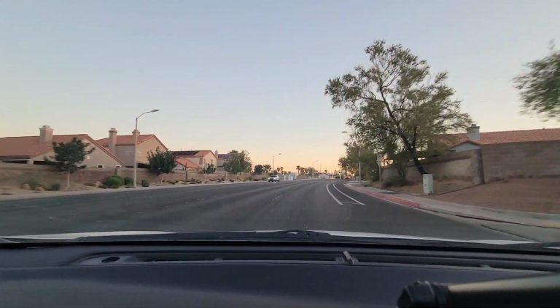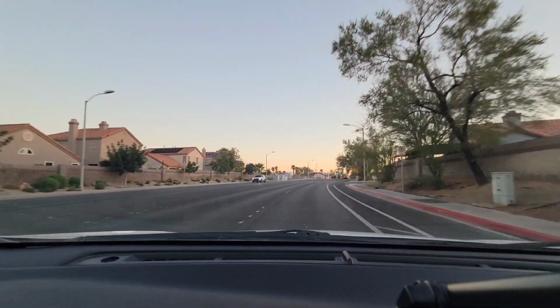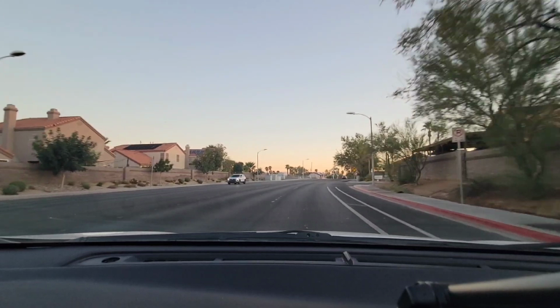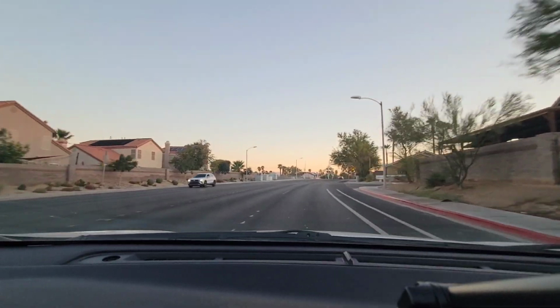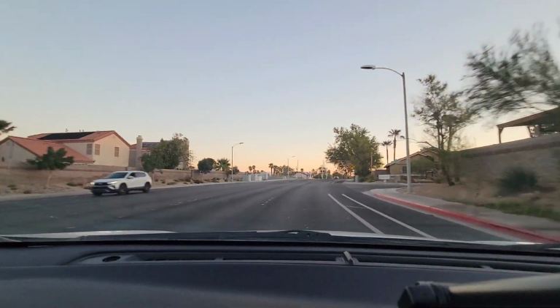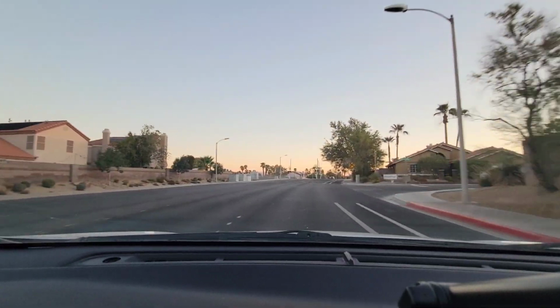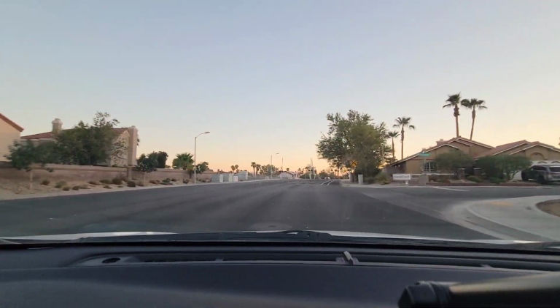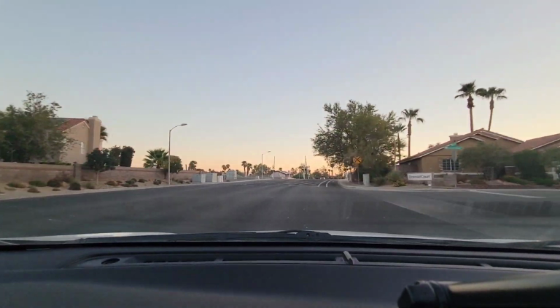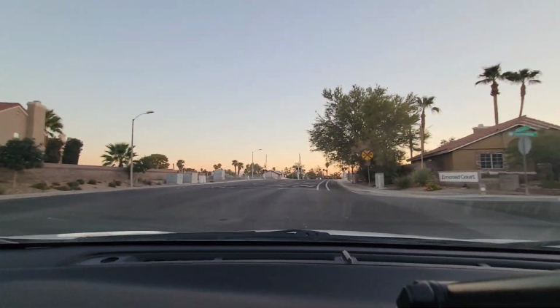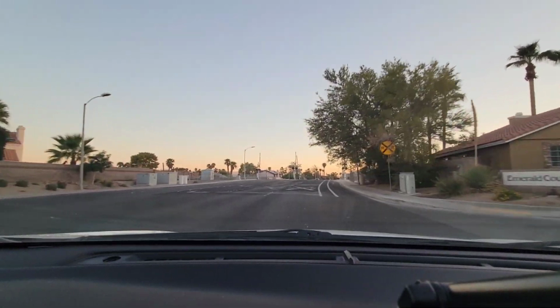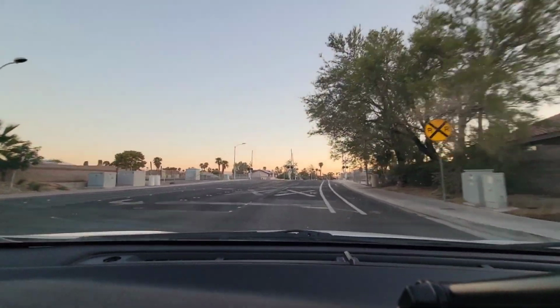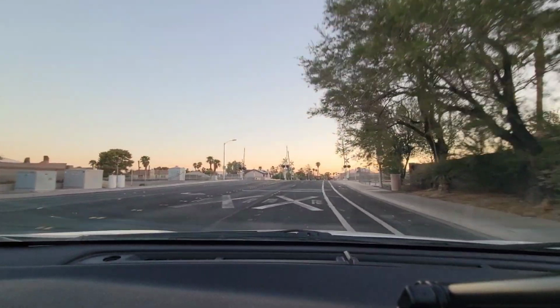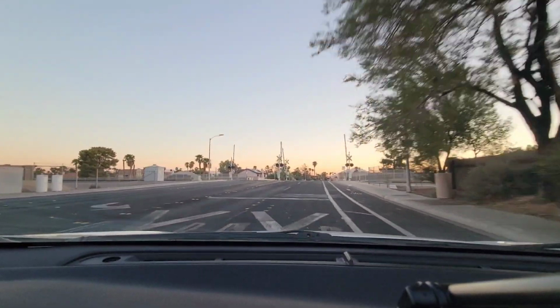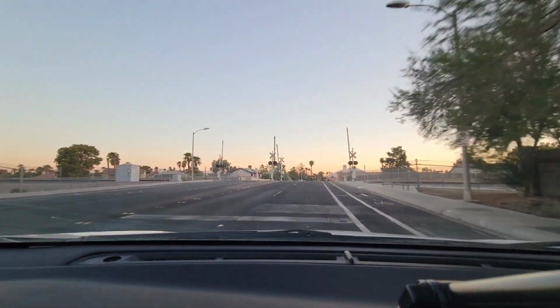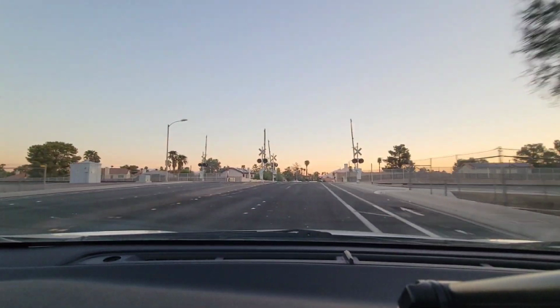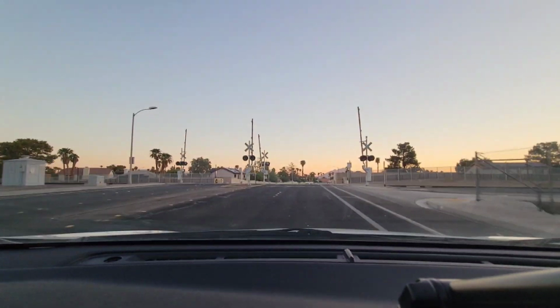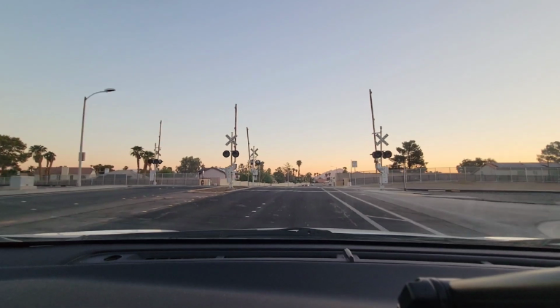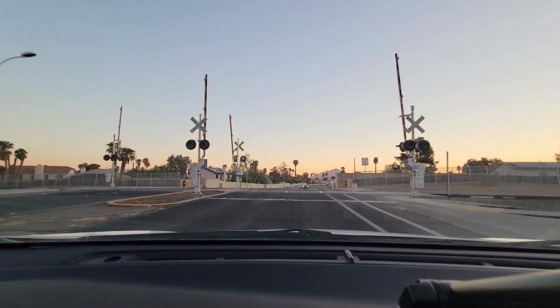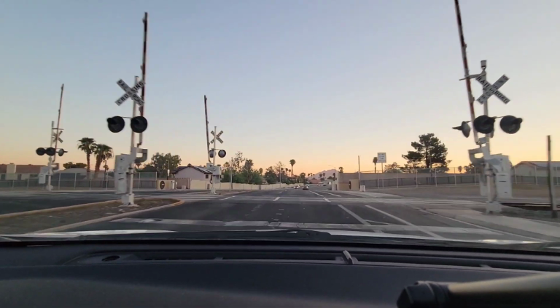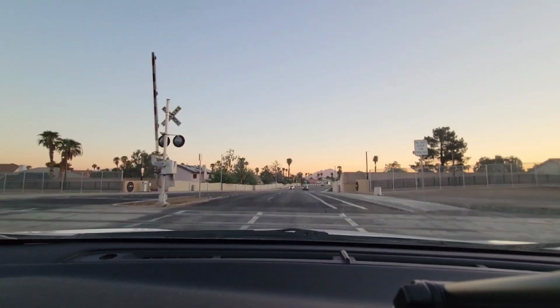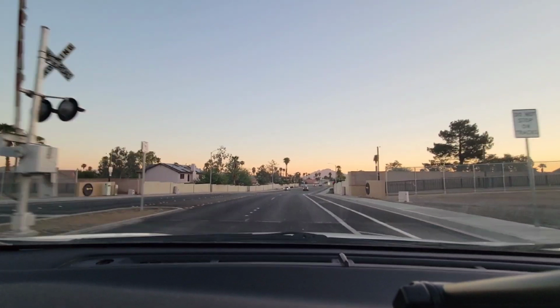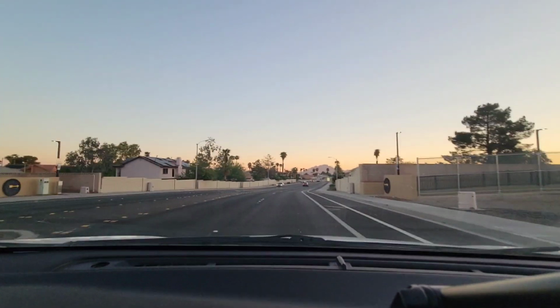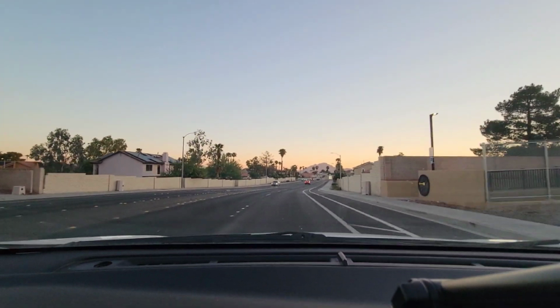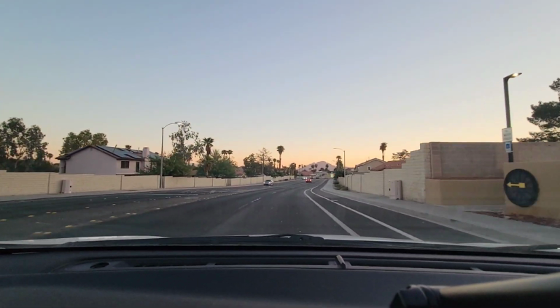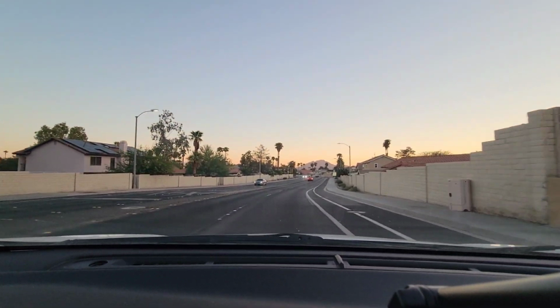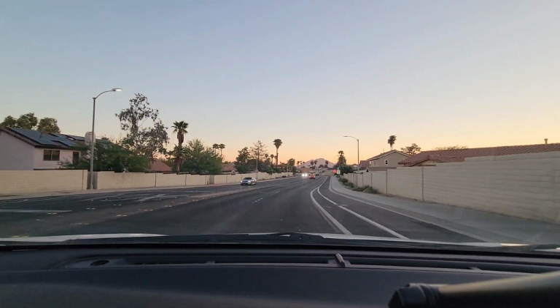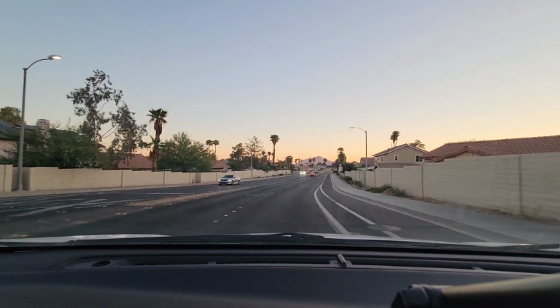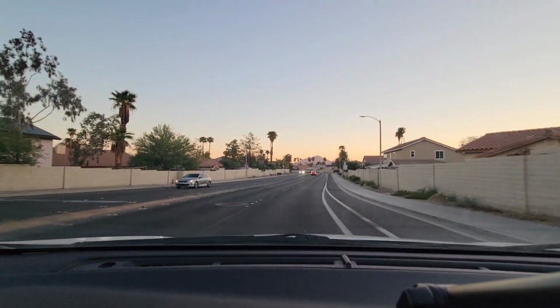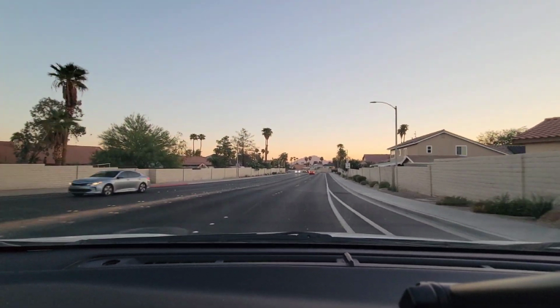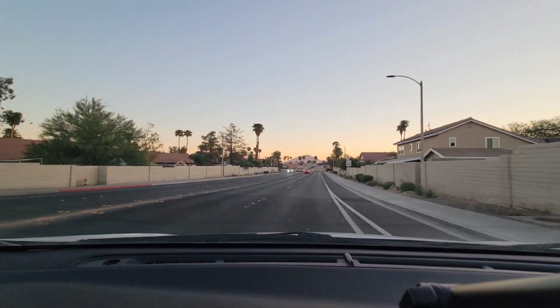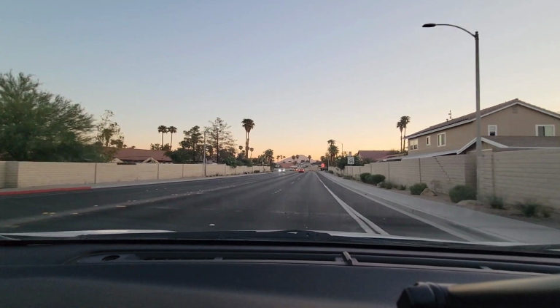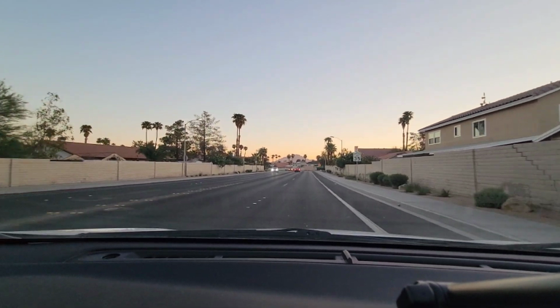Here is a train track we are approaching, and that's about it guys. That ends my drive tour. Hope you guys liked it — don't forget to like, share, and subscribe. Bye everybody.